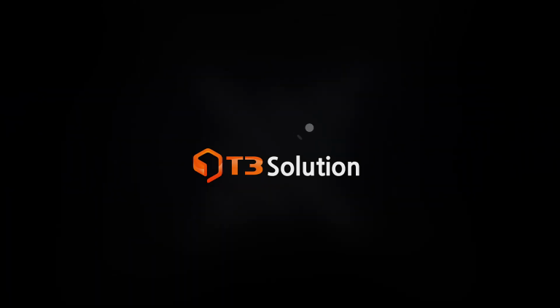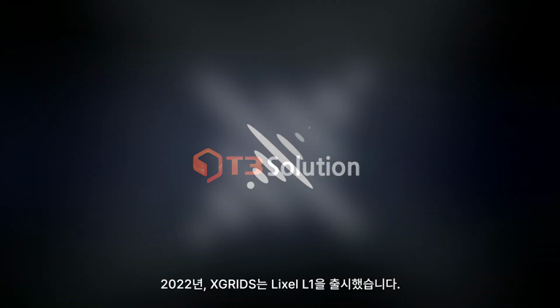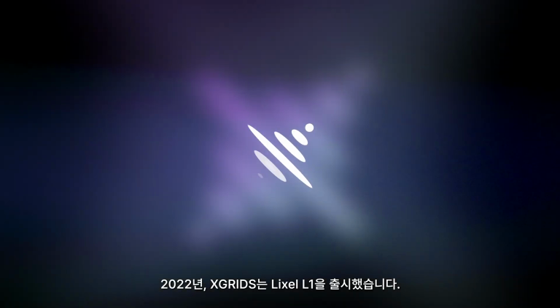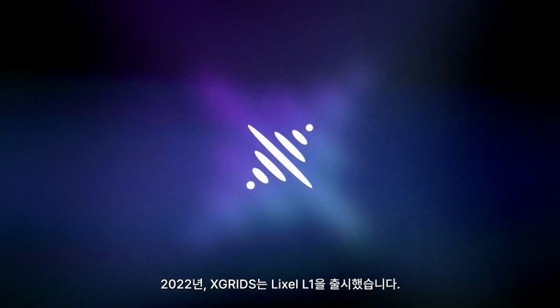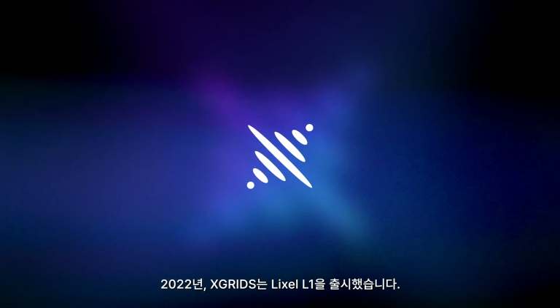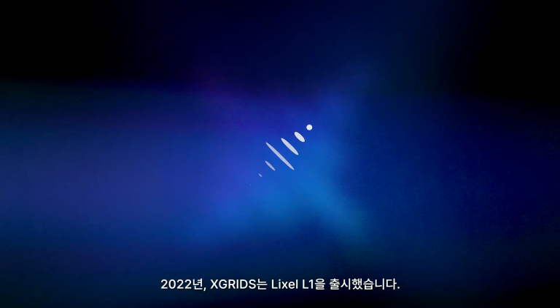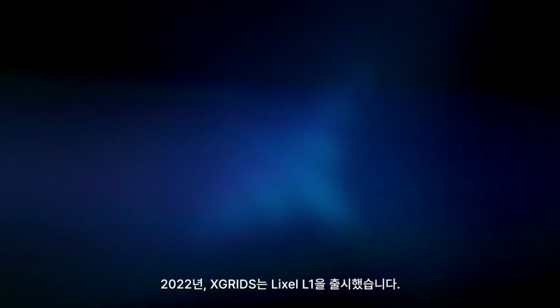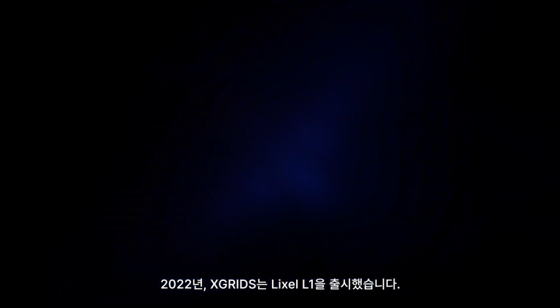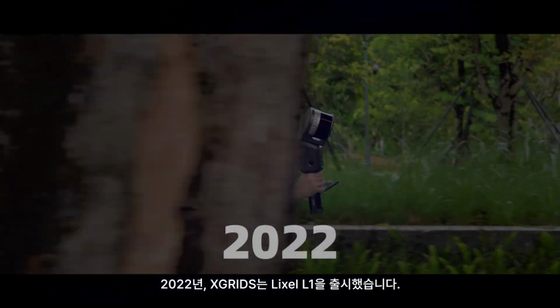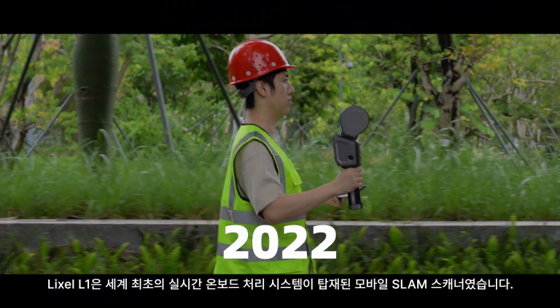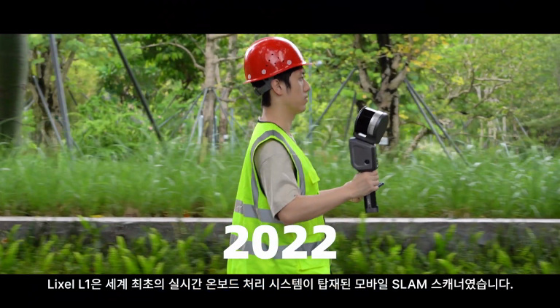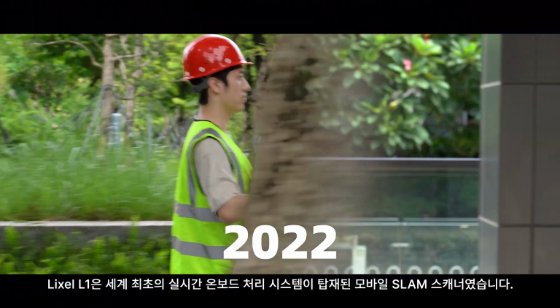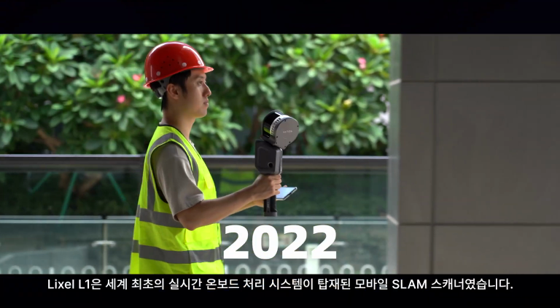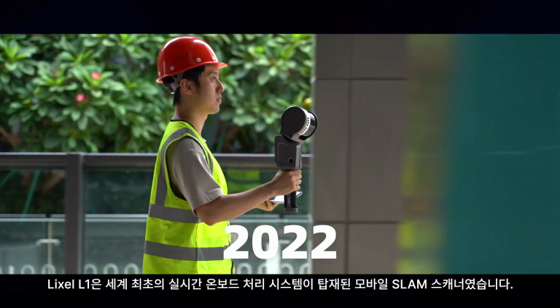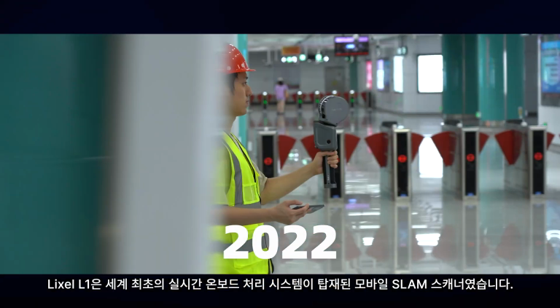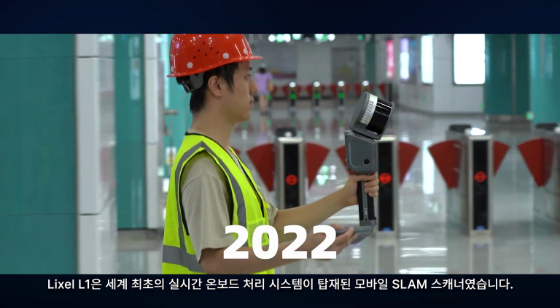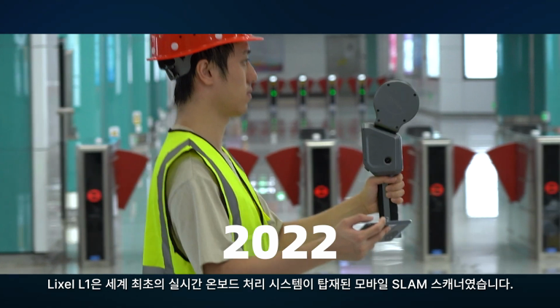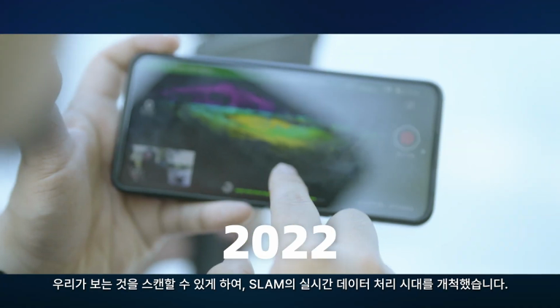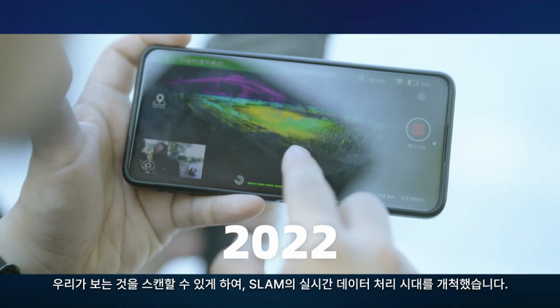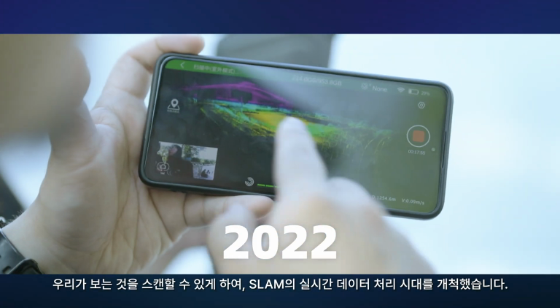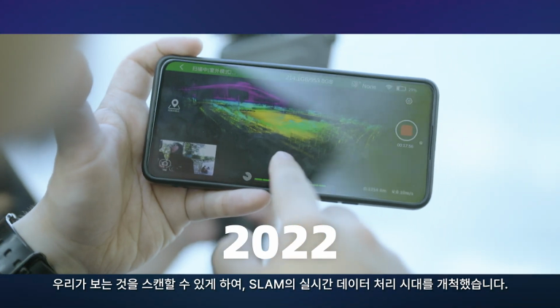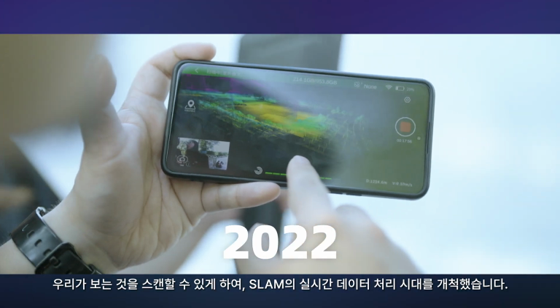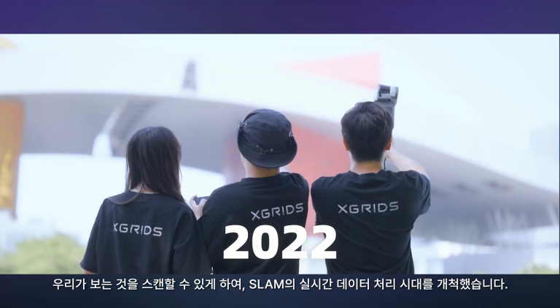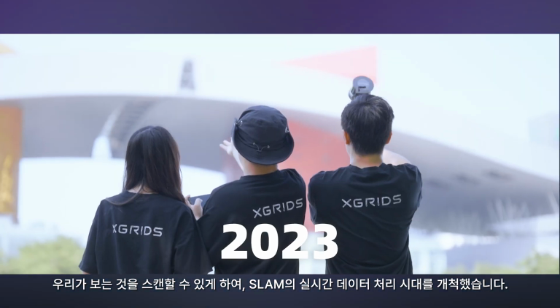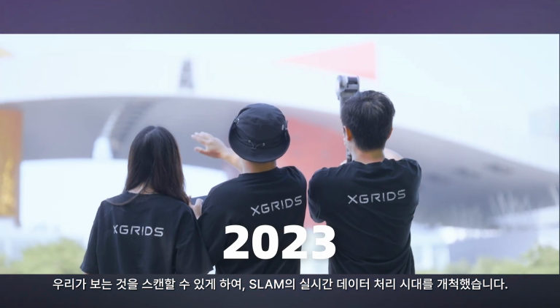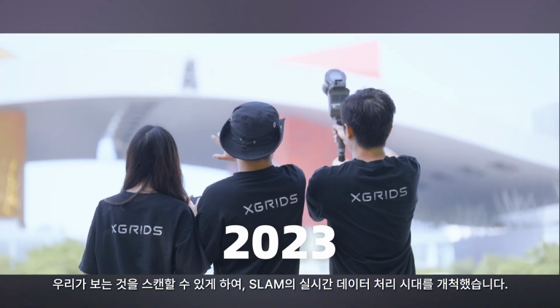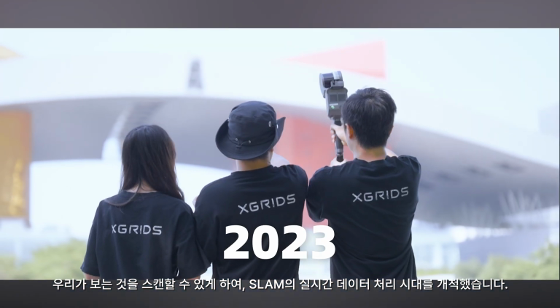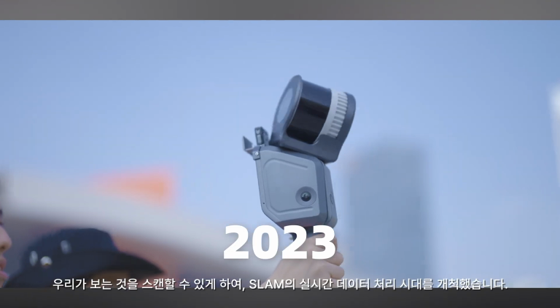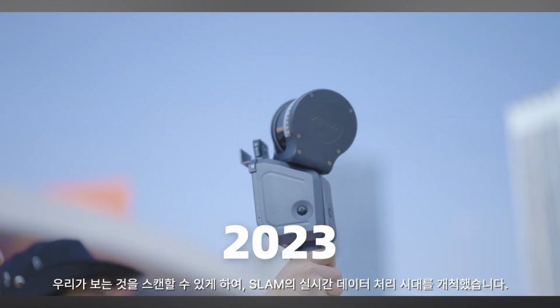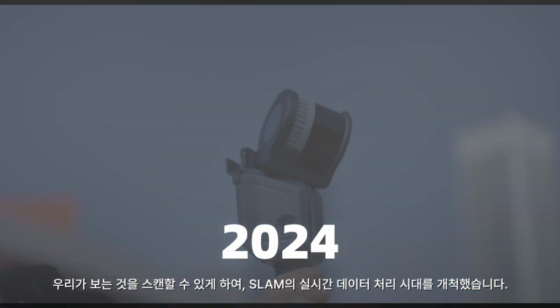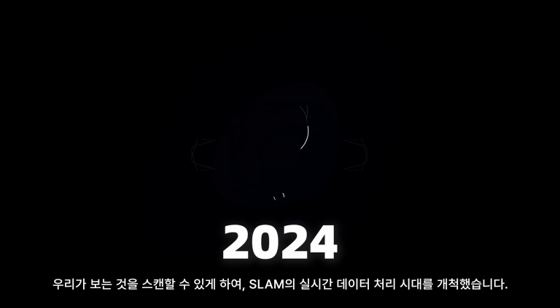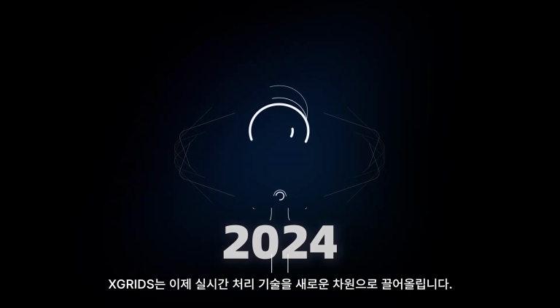In 2022, X-Grids launched Lyxol L1, the world's first mobile SLAM scanner with real-time onboard processing, allowing us to scan what we see, pioneering the era of real-time processing in SLAM.